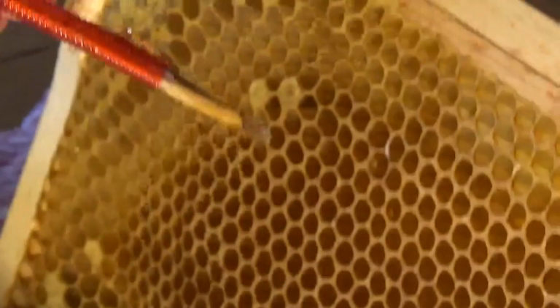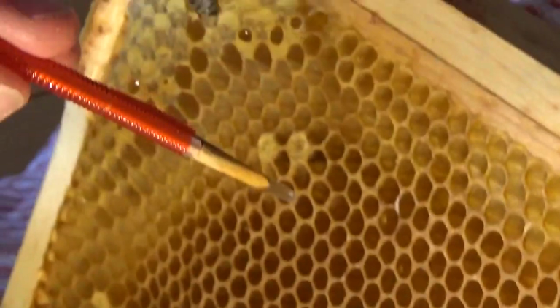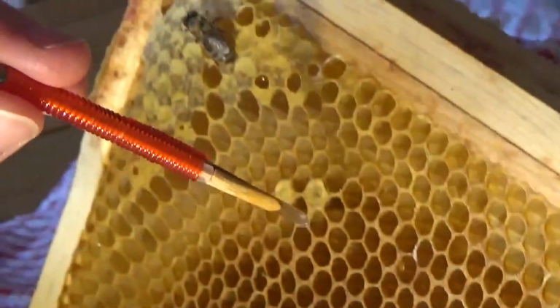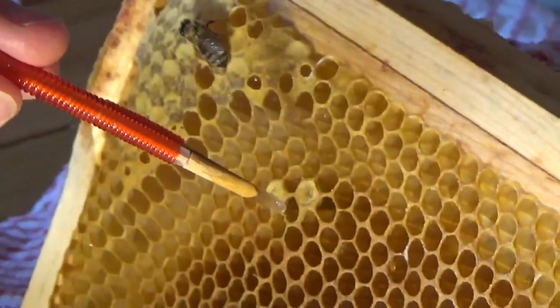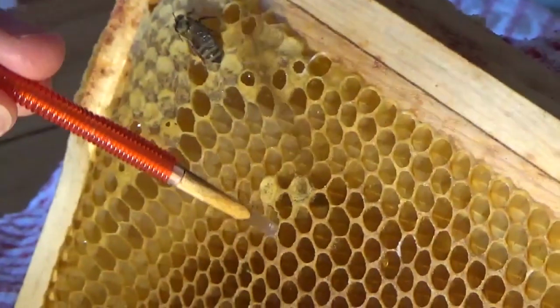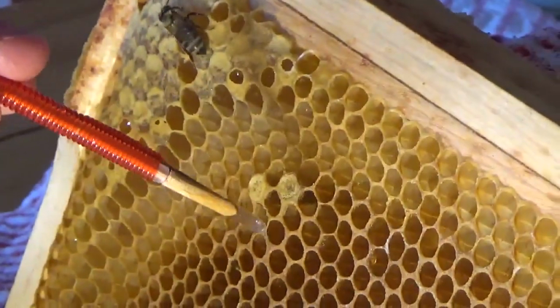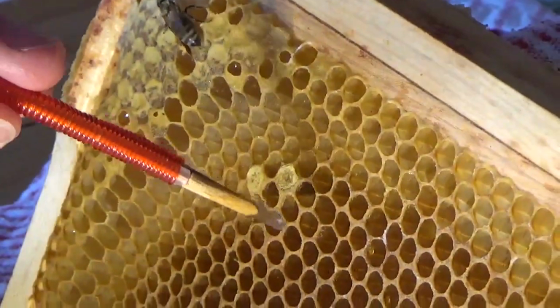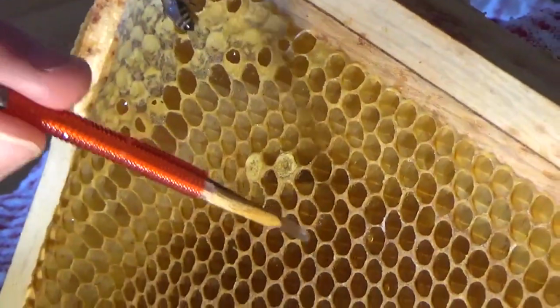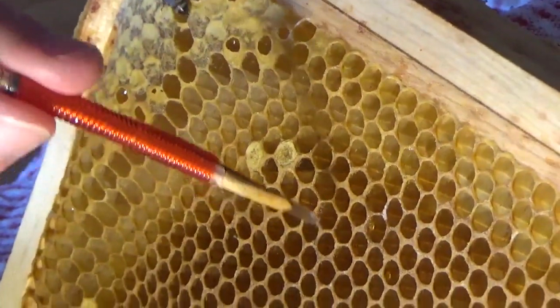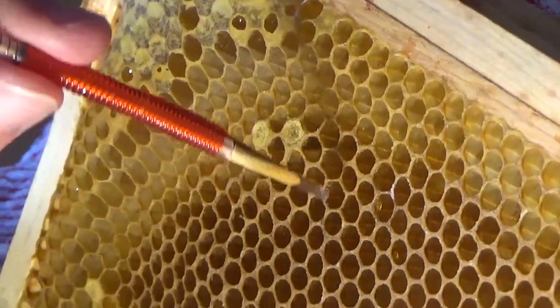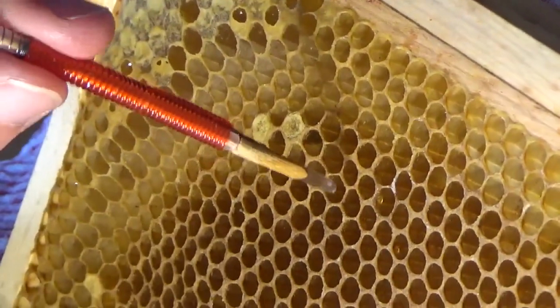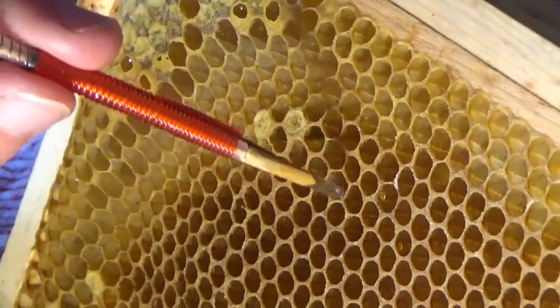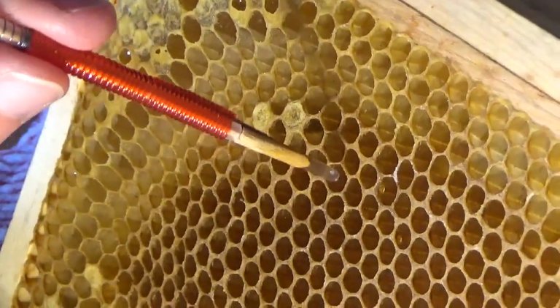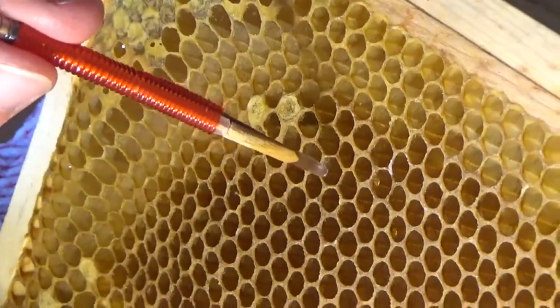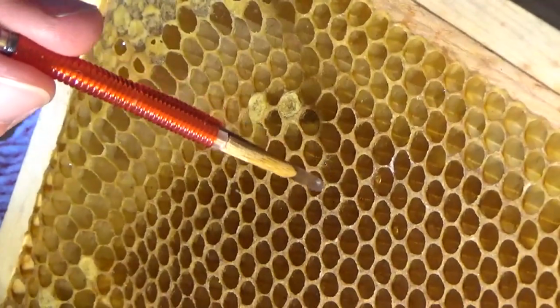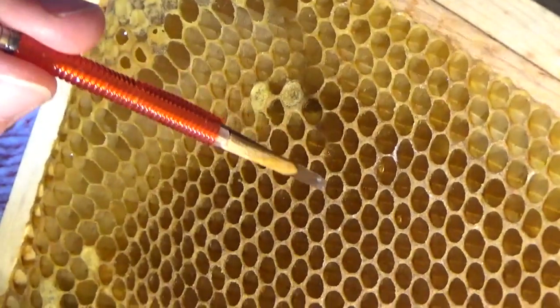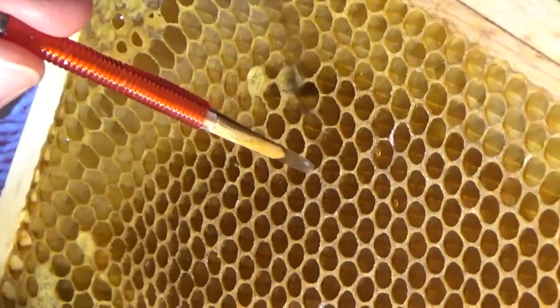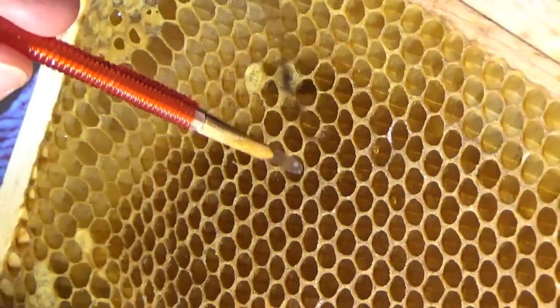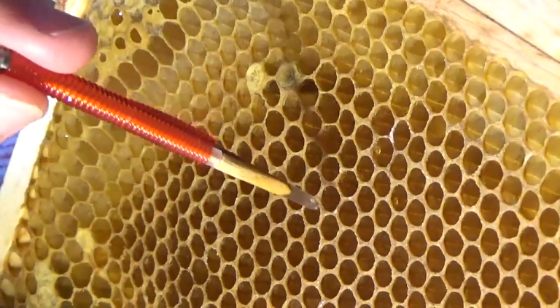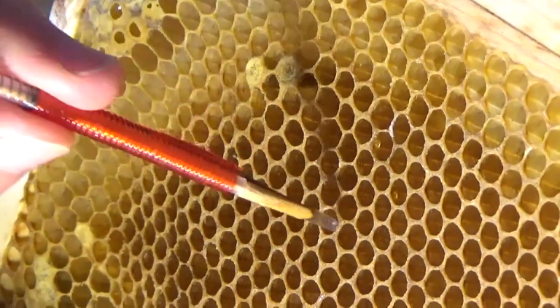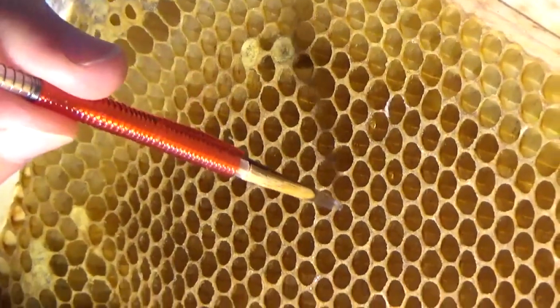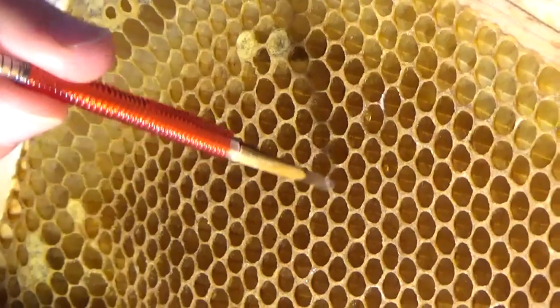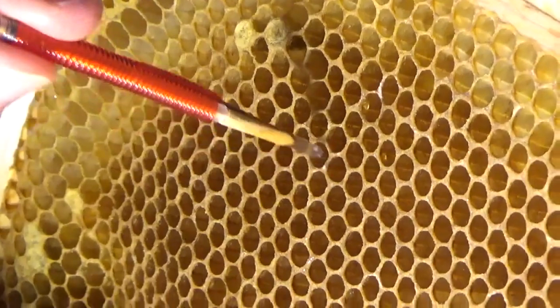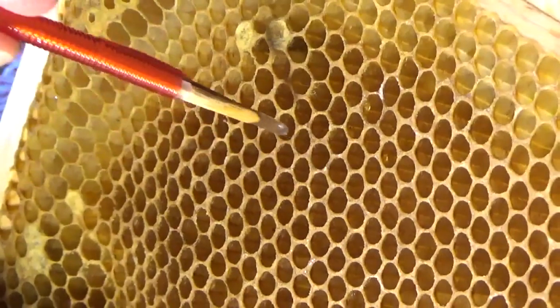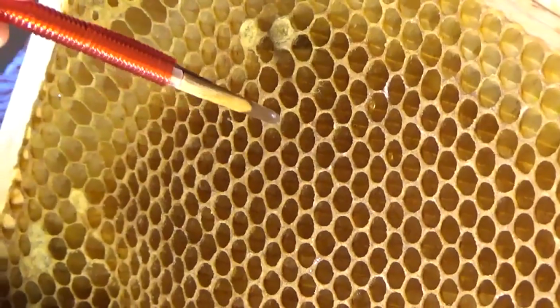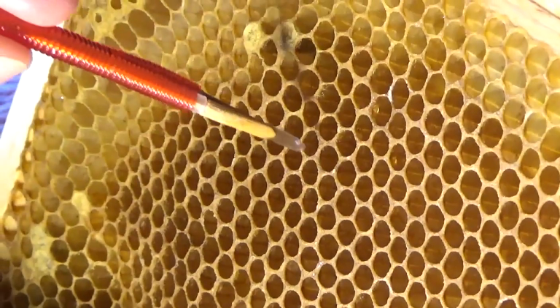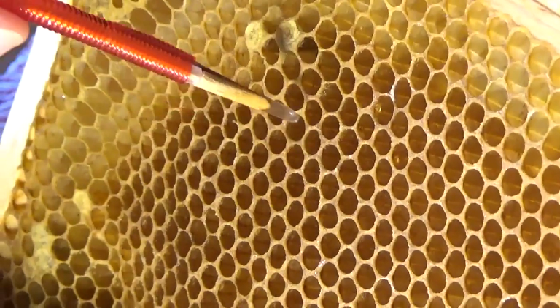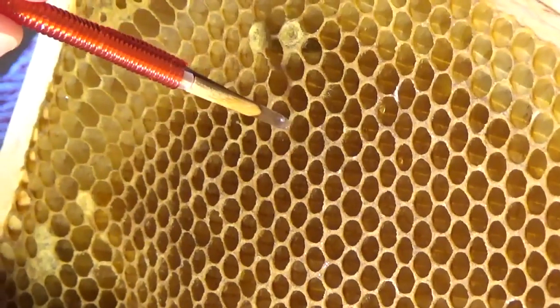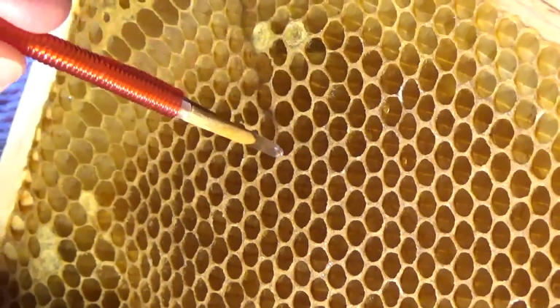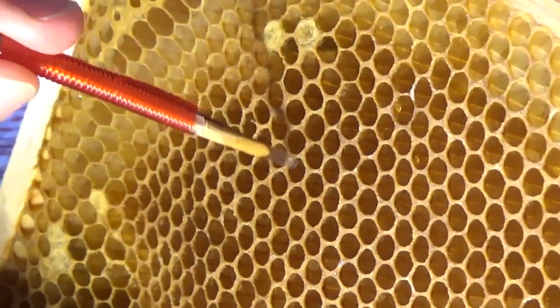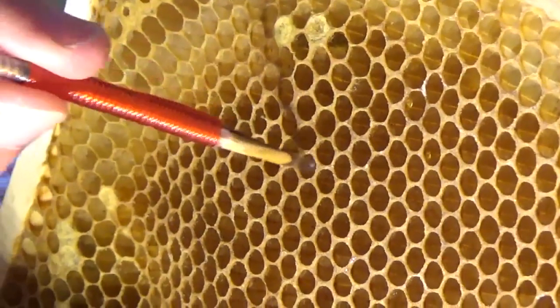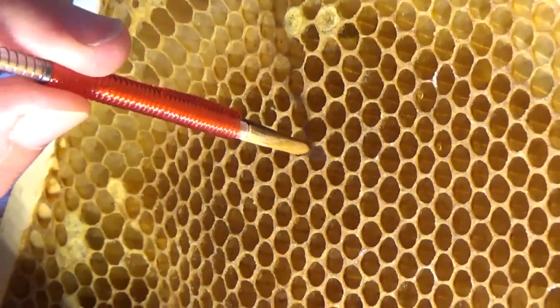These little cups that we're putting them into are called a Jayzy Beezy, and they're just the ideal right size to make a queen cell.